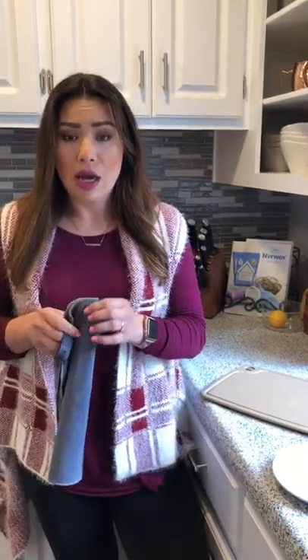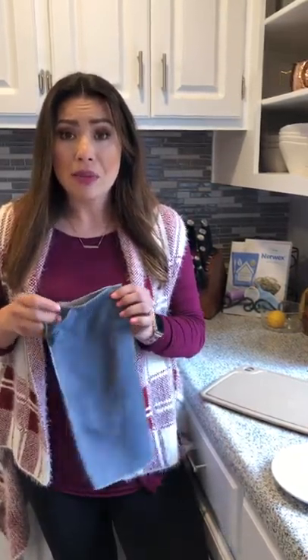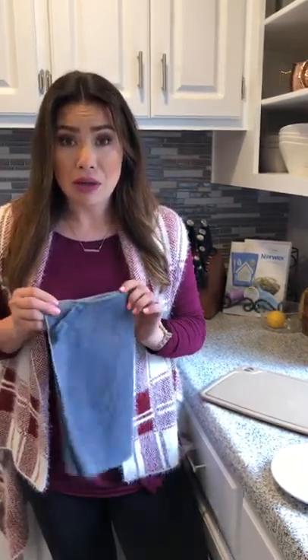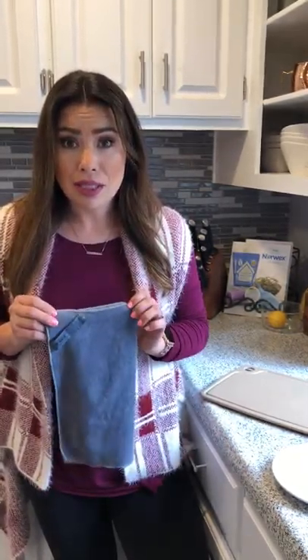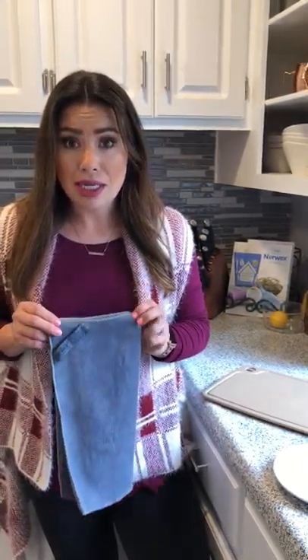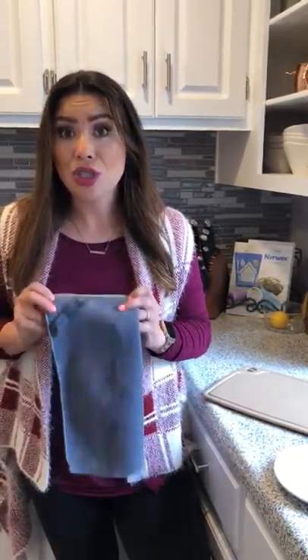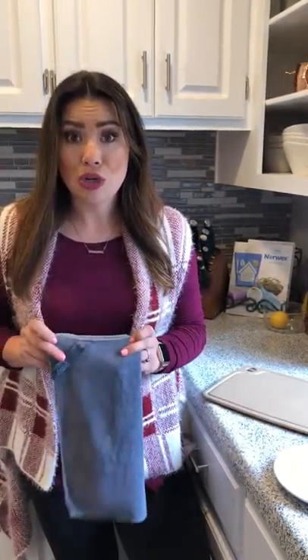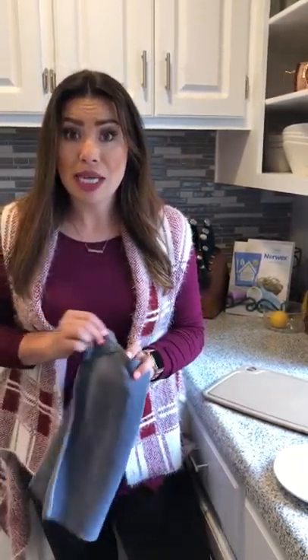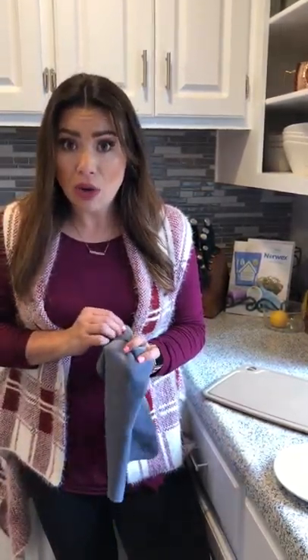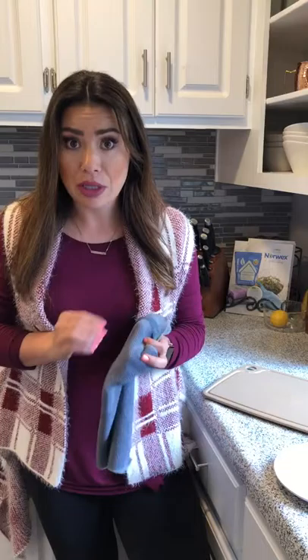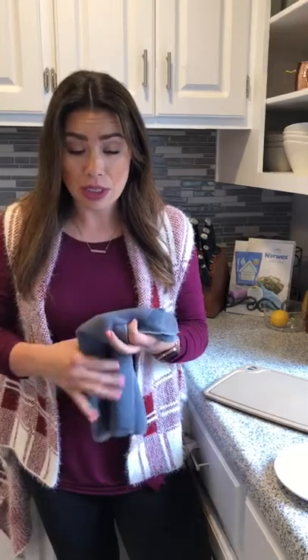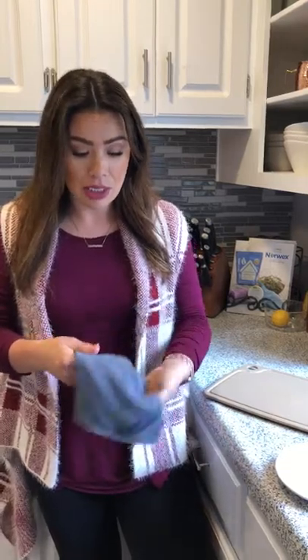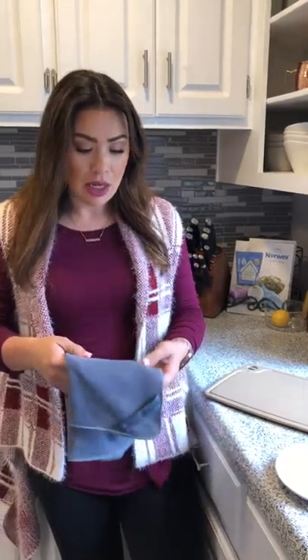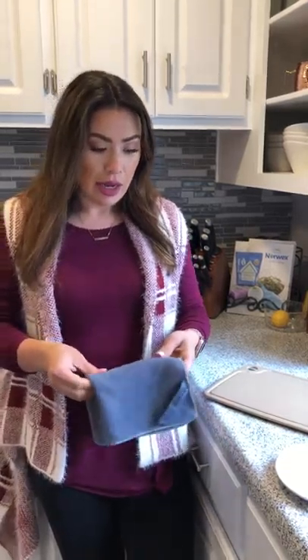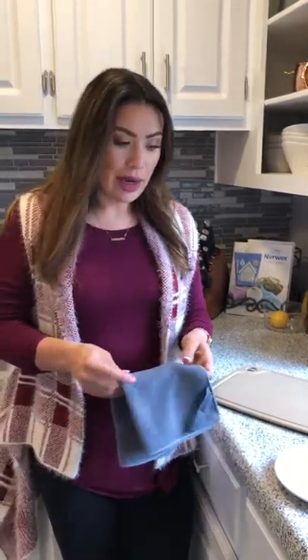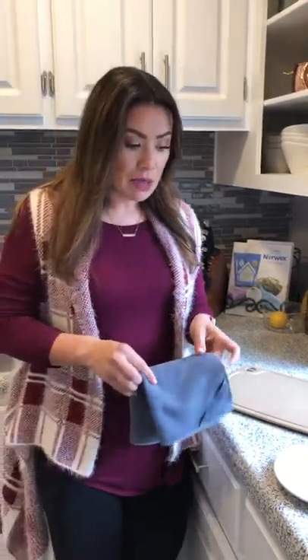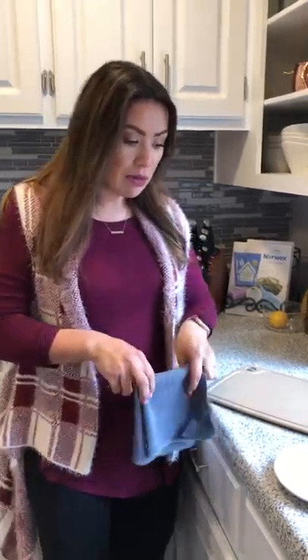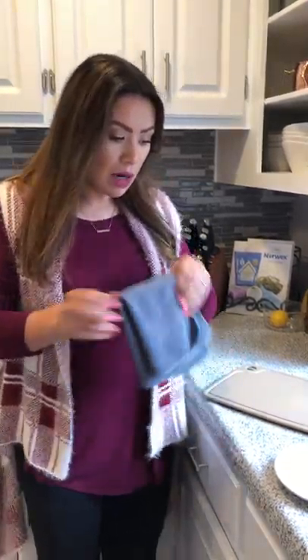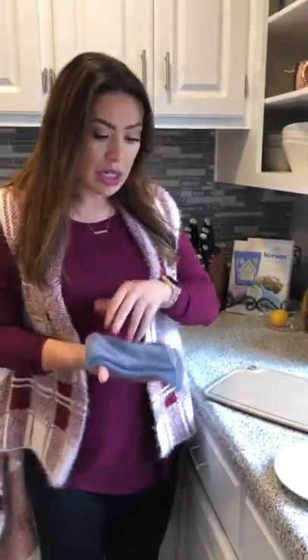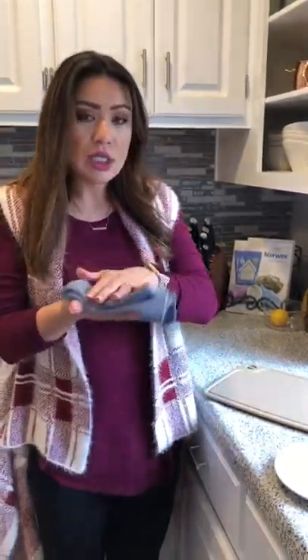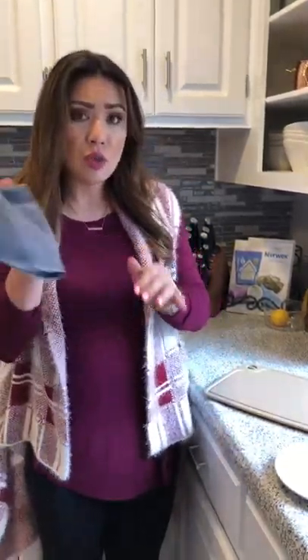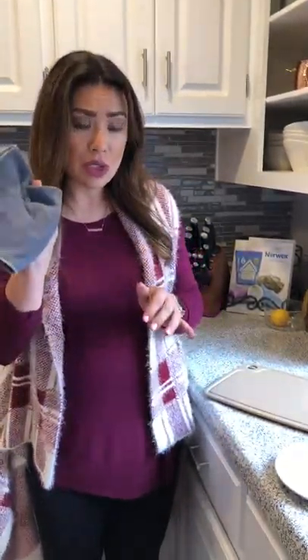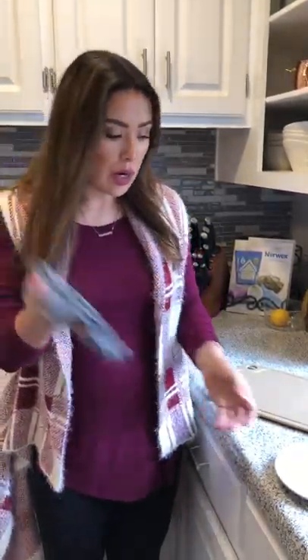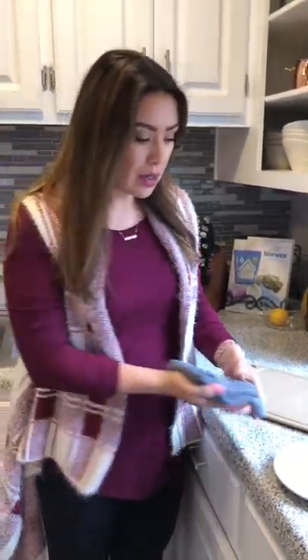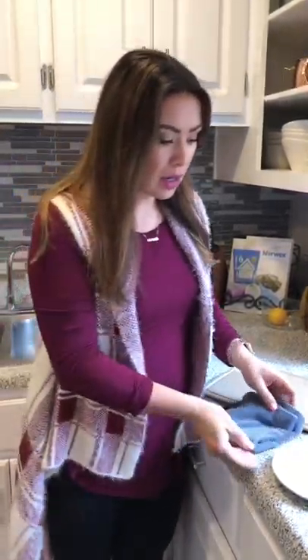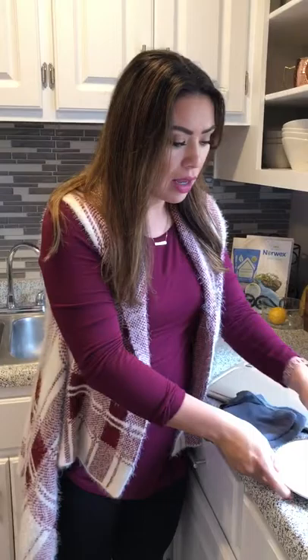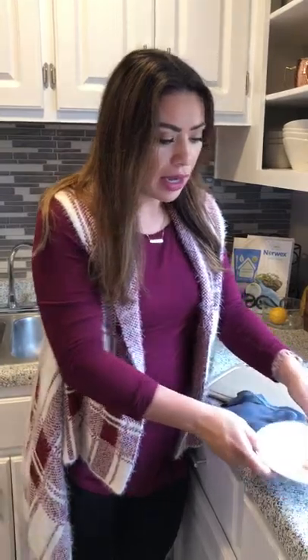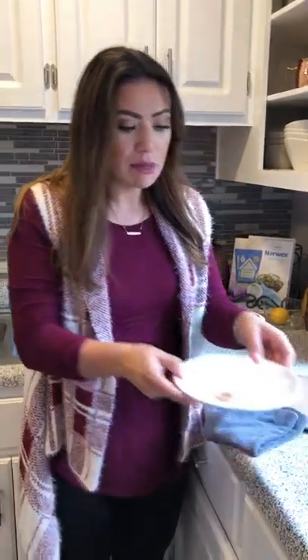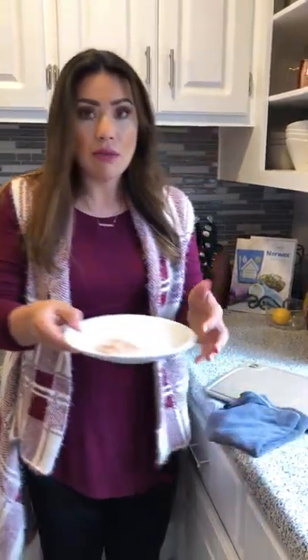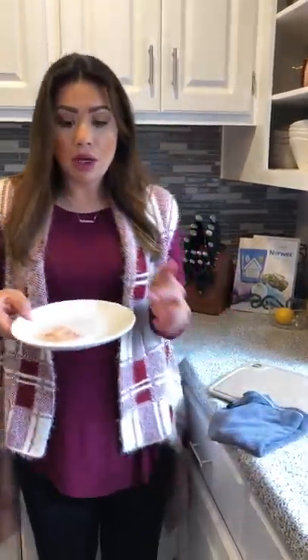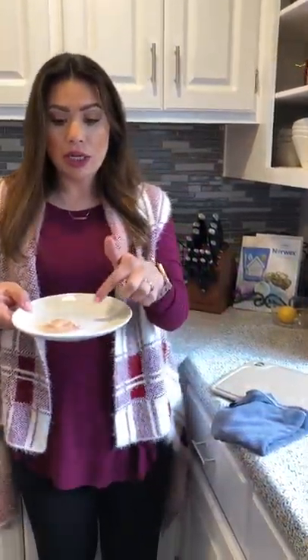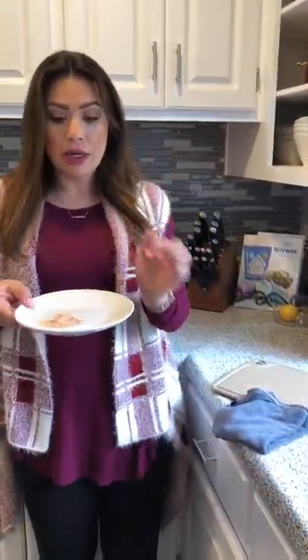I'm going to put the cloth to the test and show you guys how it really works. I have some lovely raw chicken here — this cloth is just wet with water.